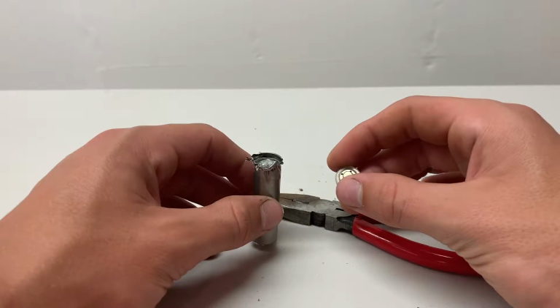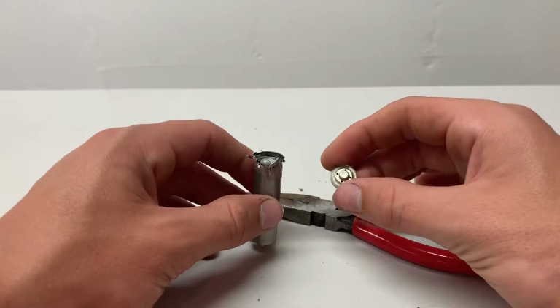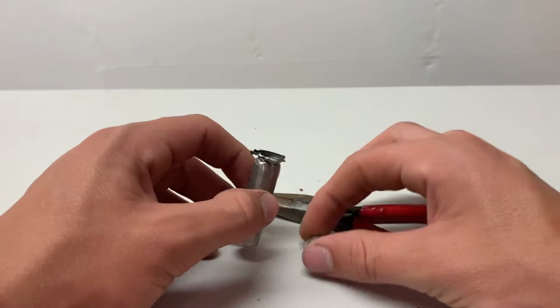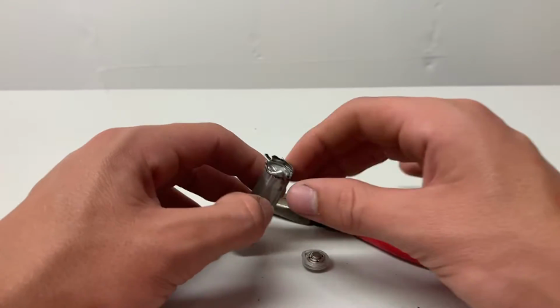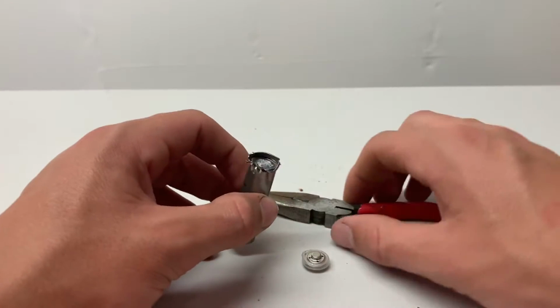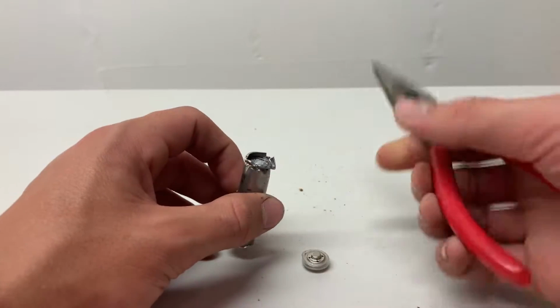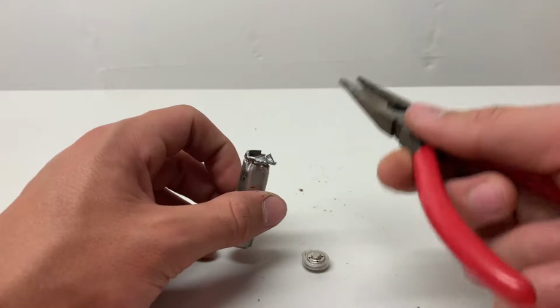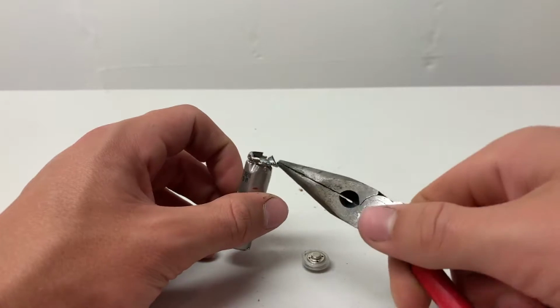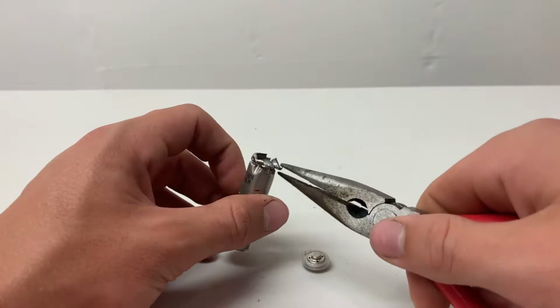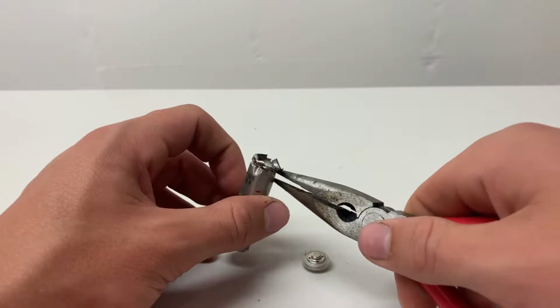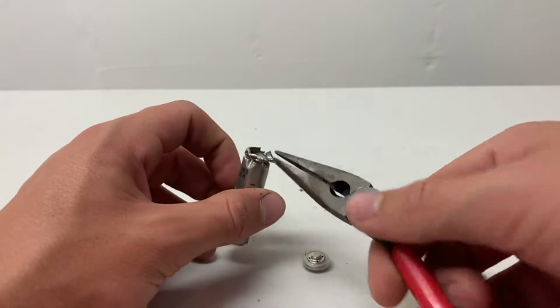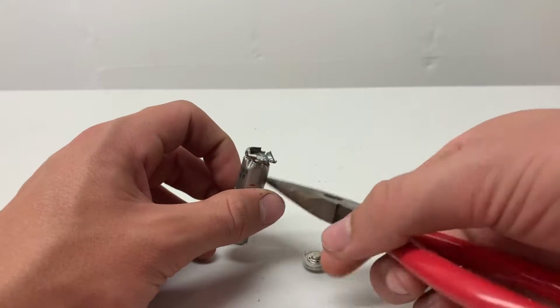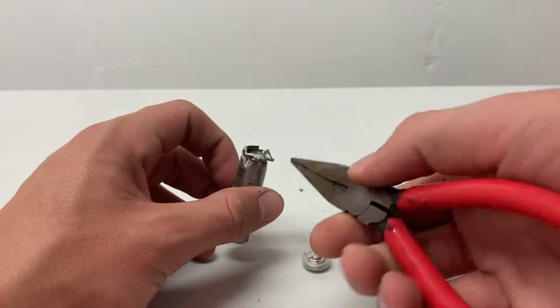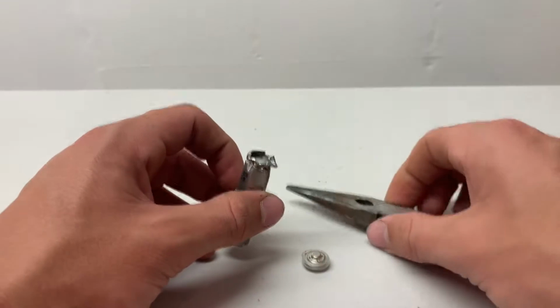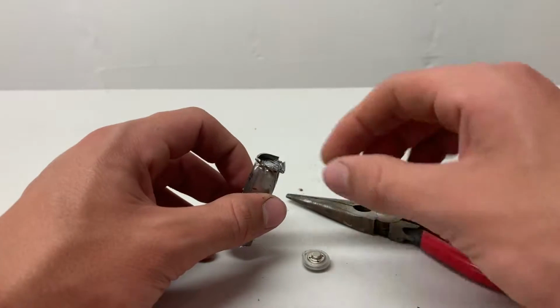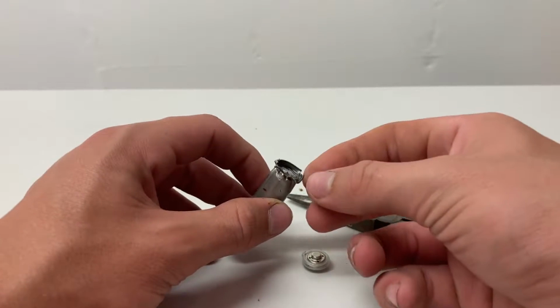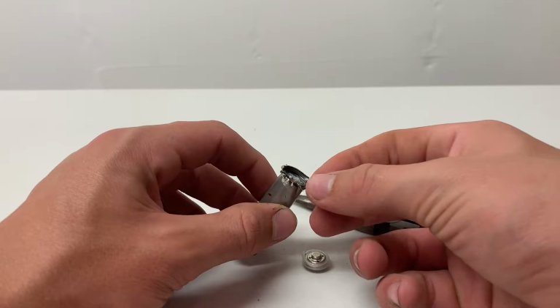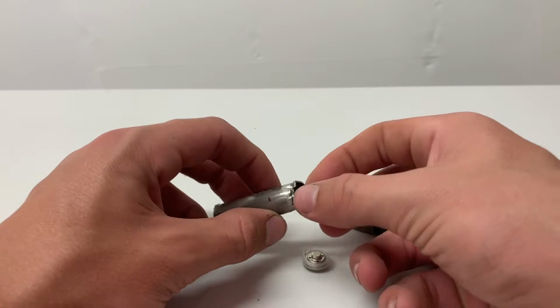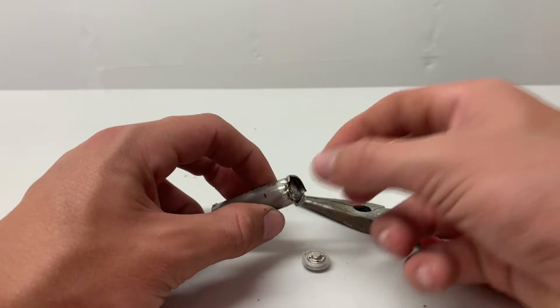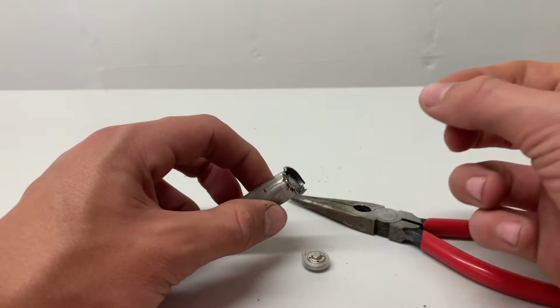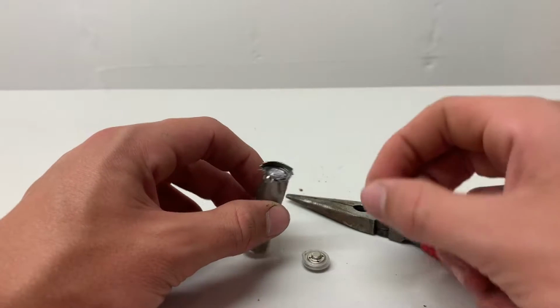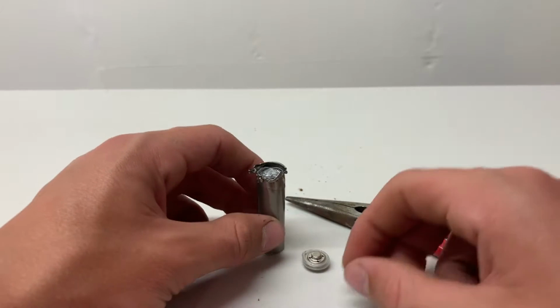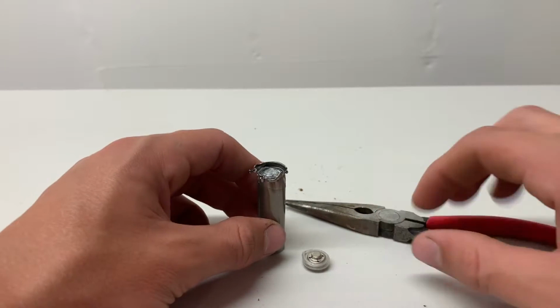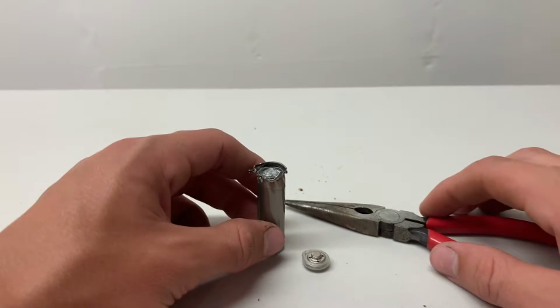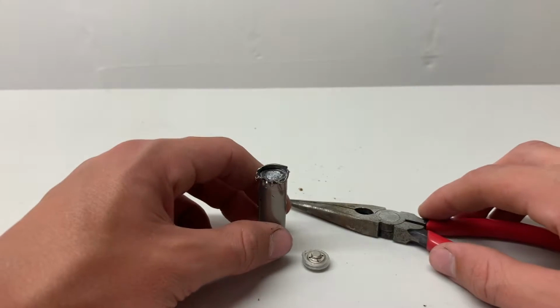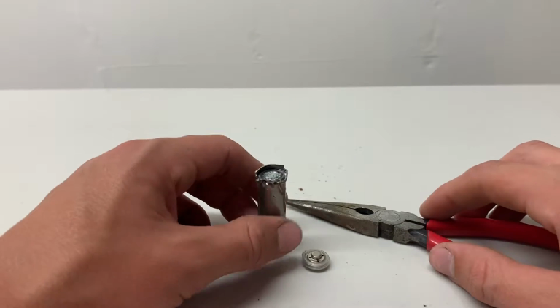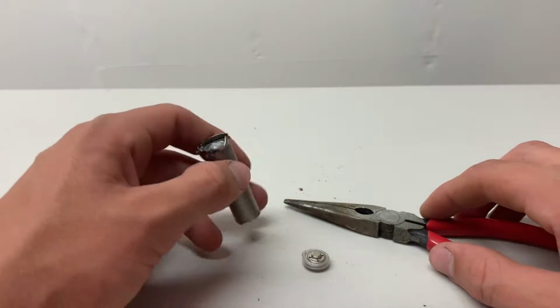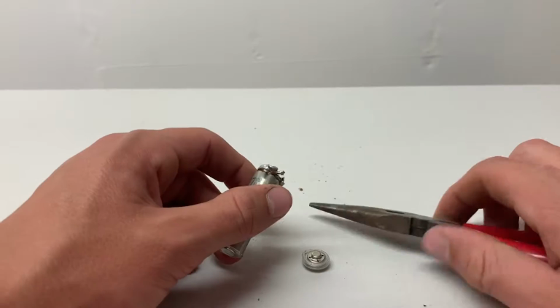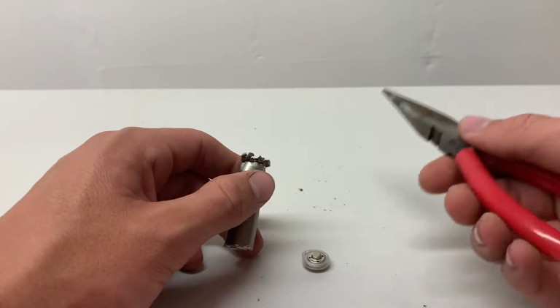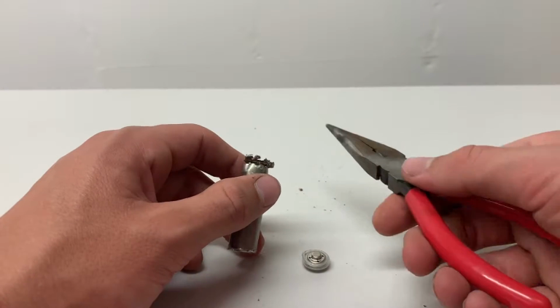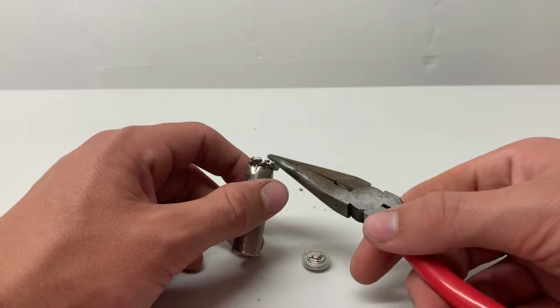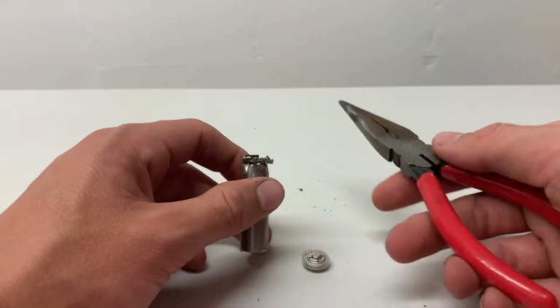Now once you have that done, the next thing to do is to grab the edges here with the pliers and just roll it back until you can expose the inner core, and then just slide it right out. Also, using gloves when doing this helps a lot to get a firmer grip on both the battery and the pliers.